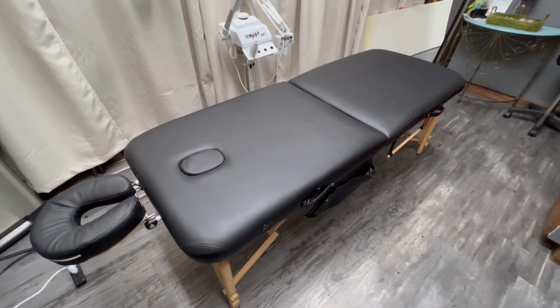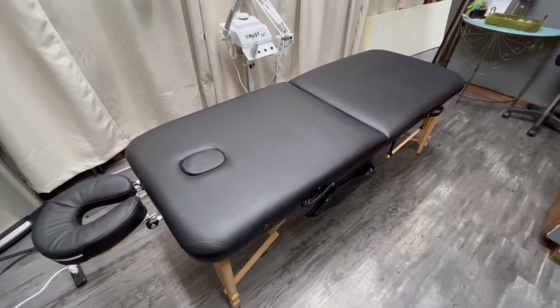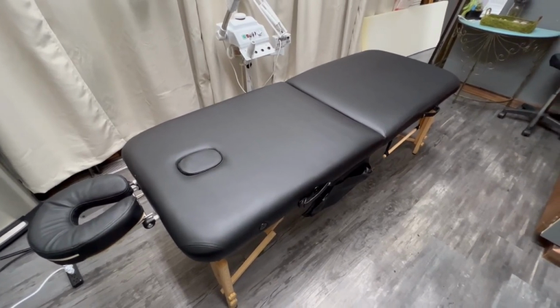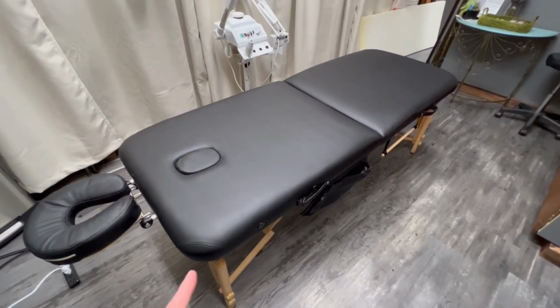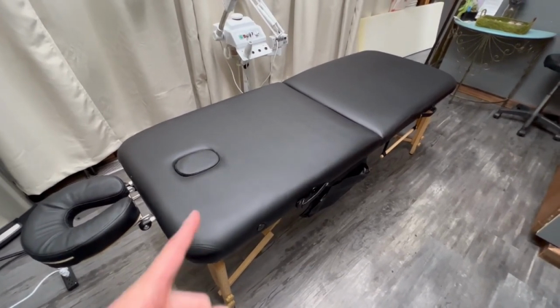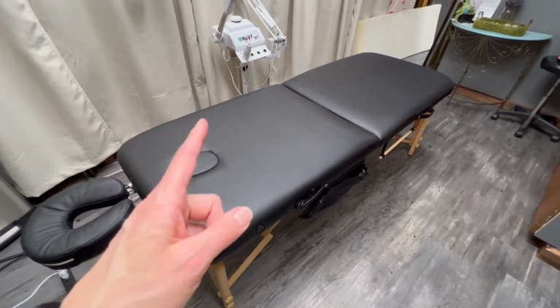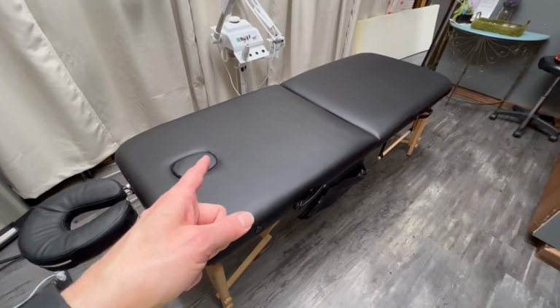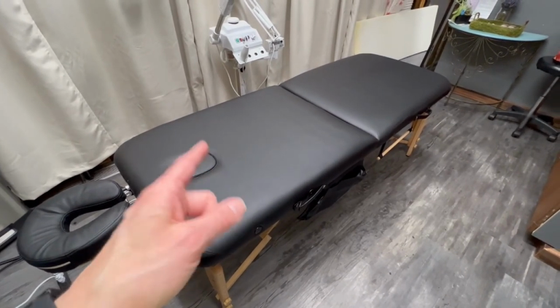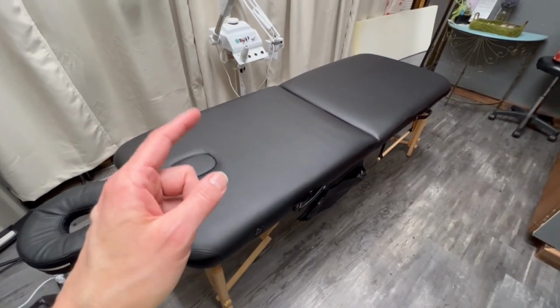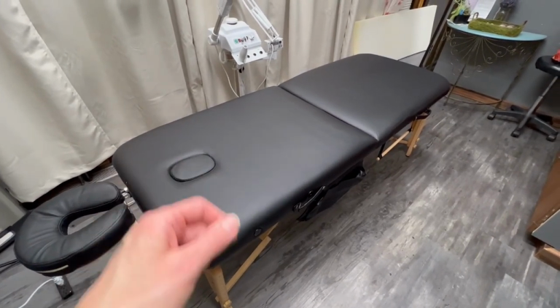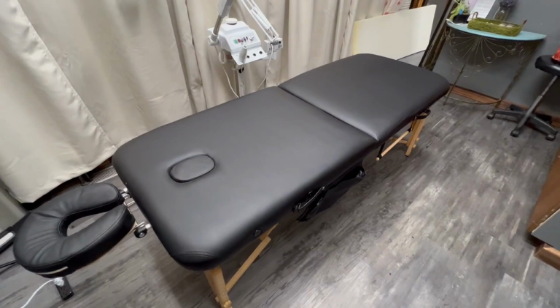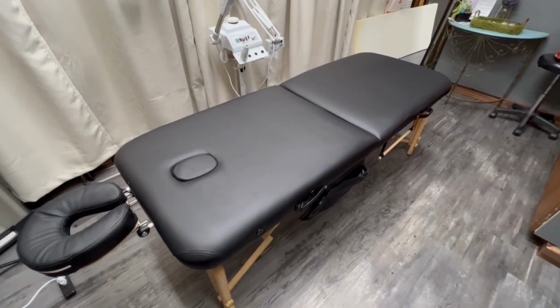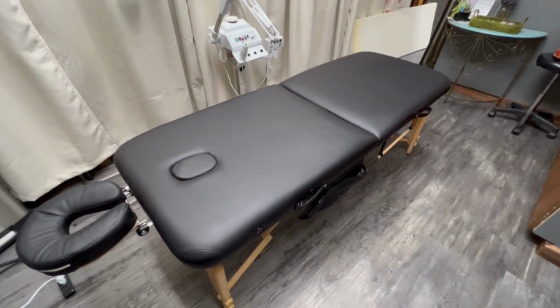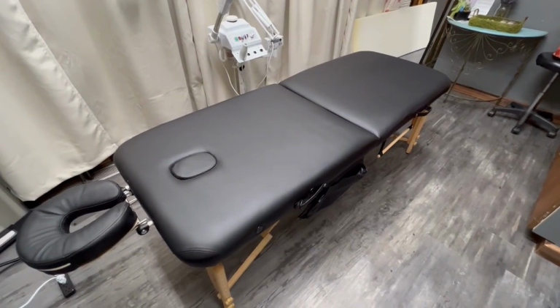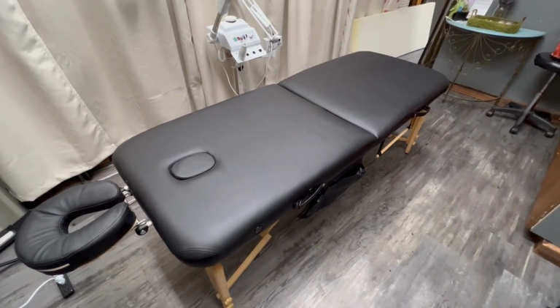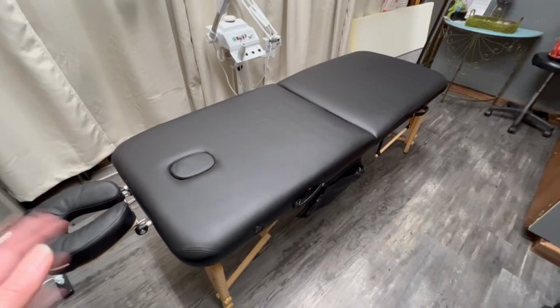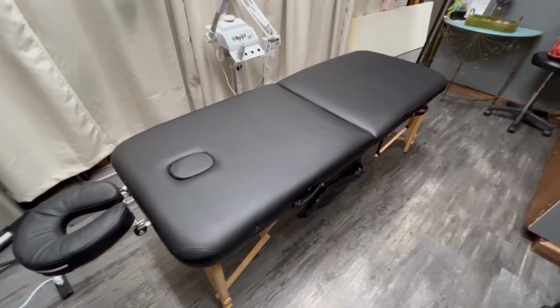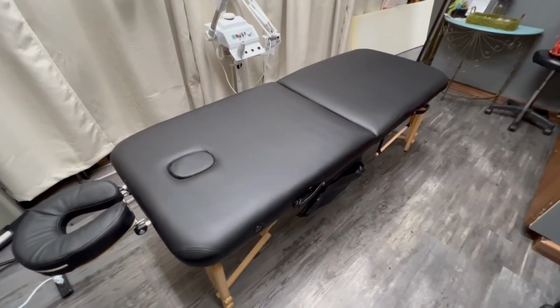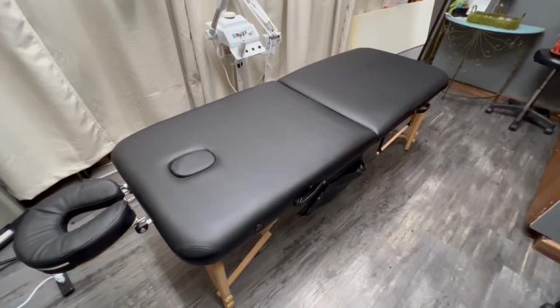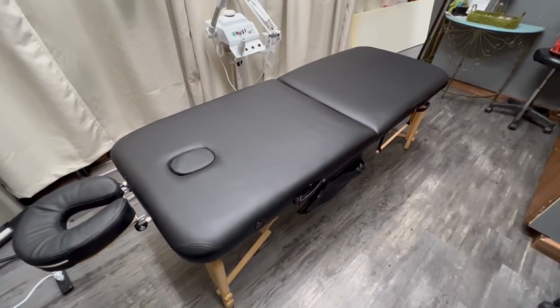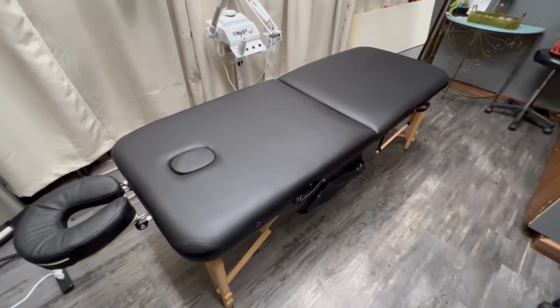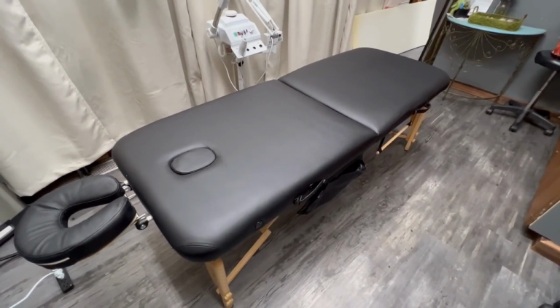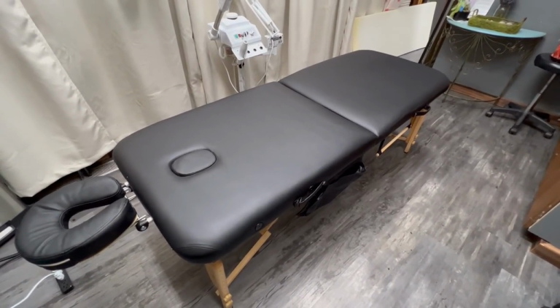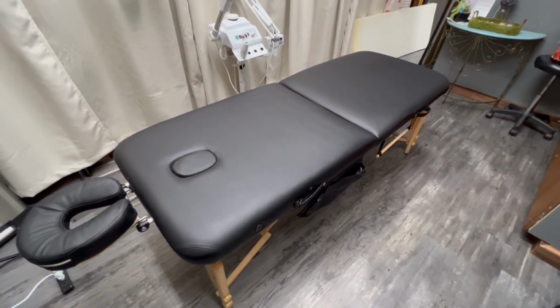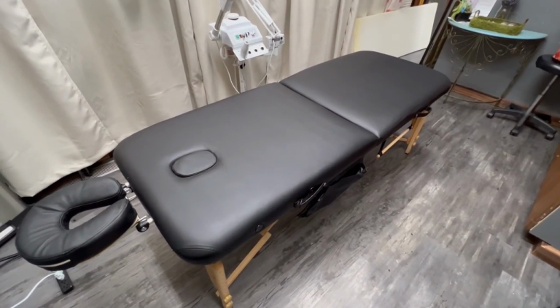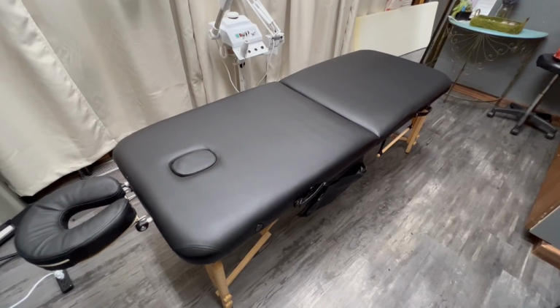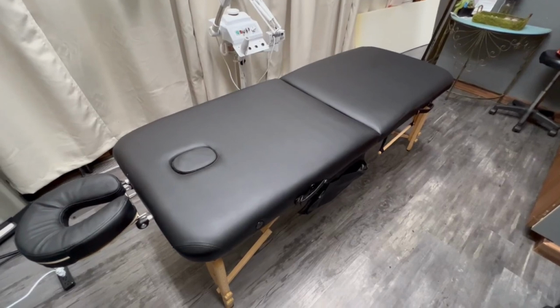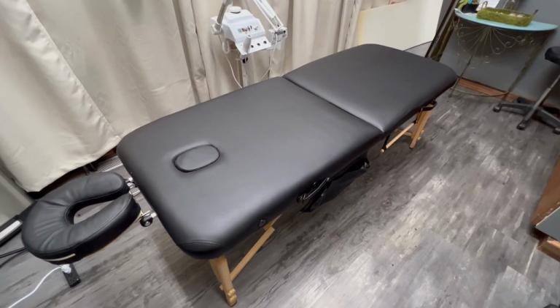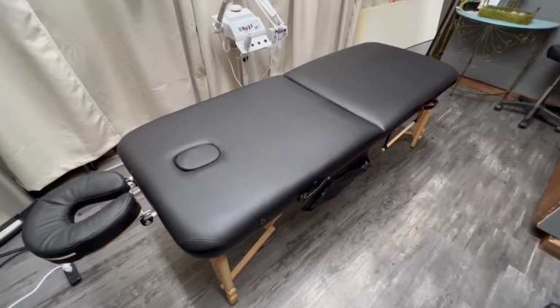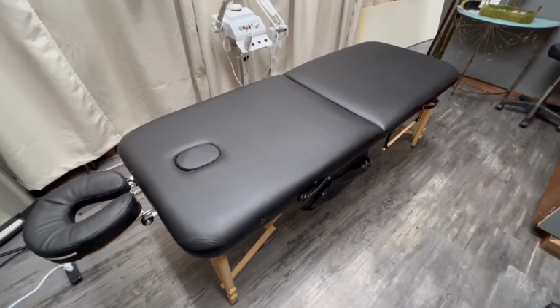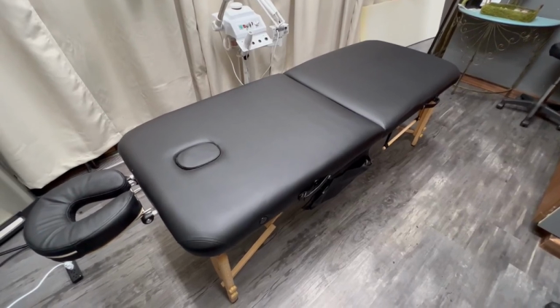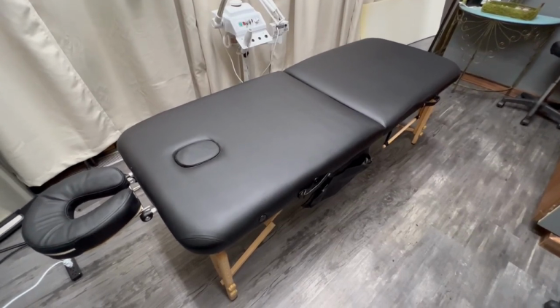I definitely recommend checking it out if you're in the market for a beginner massage table — this is one I would recommend.